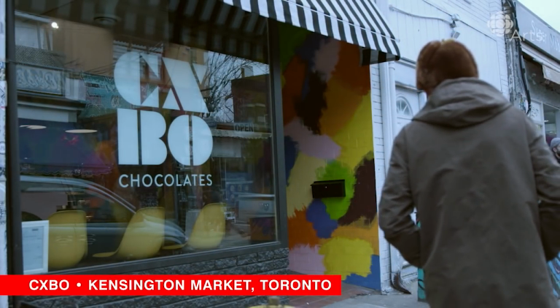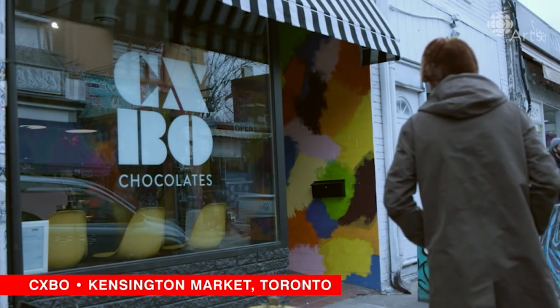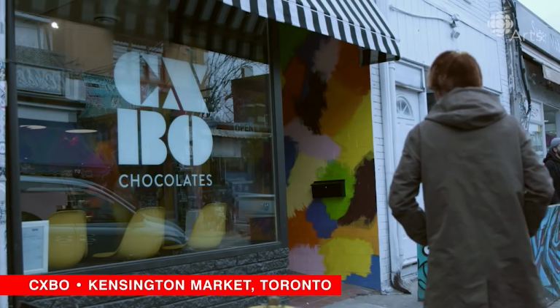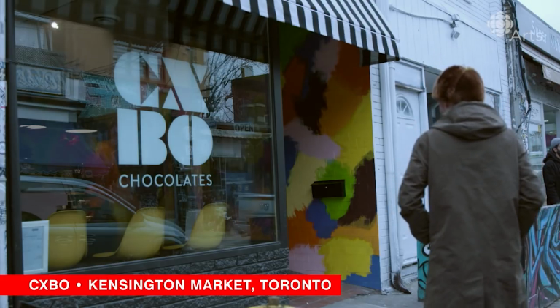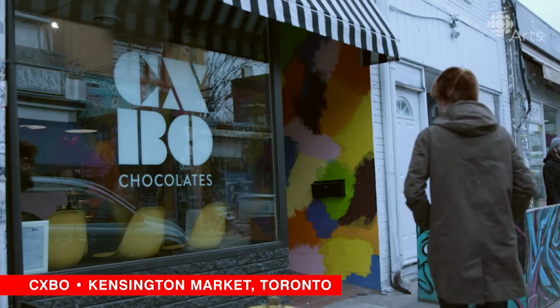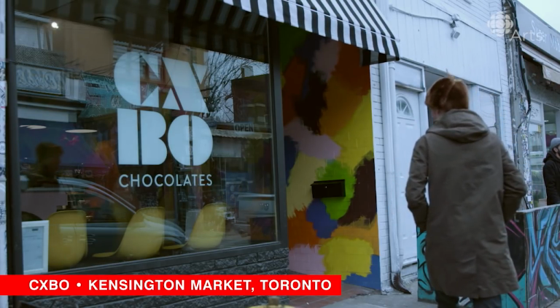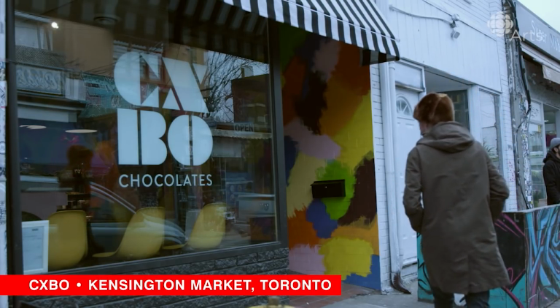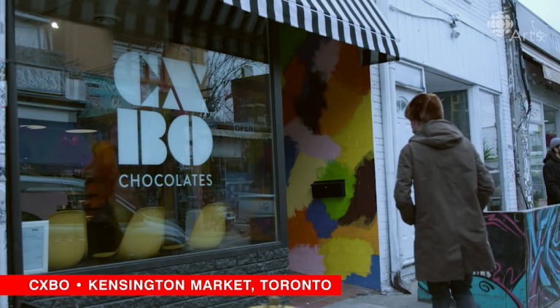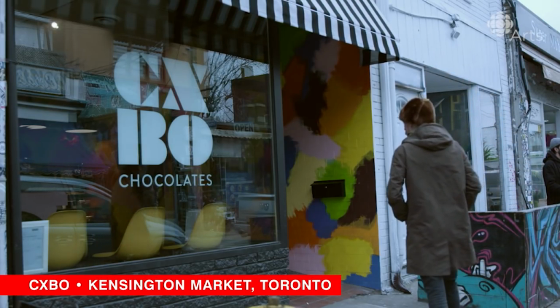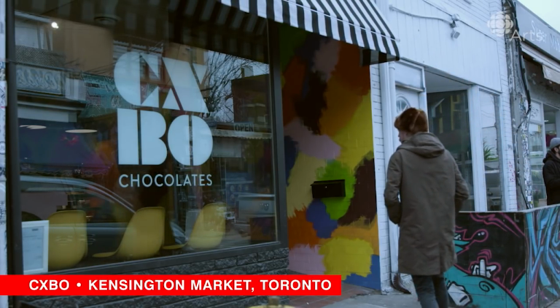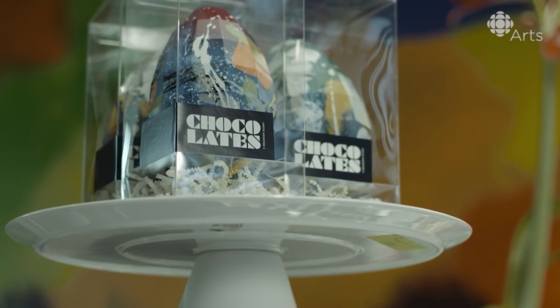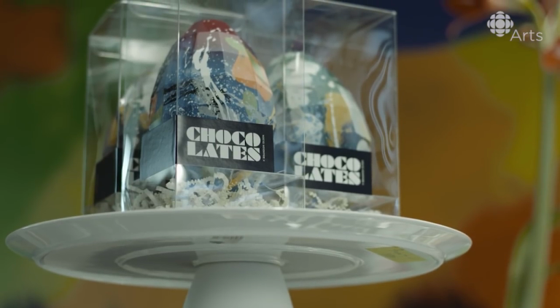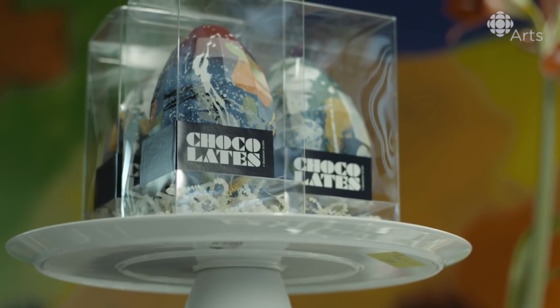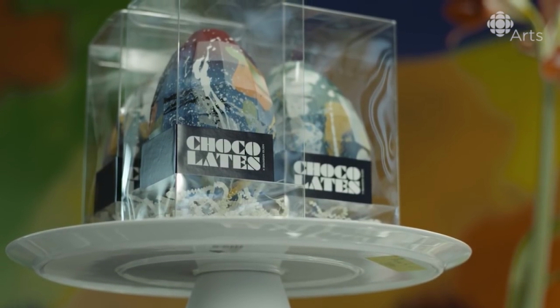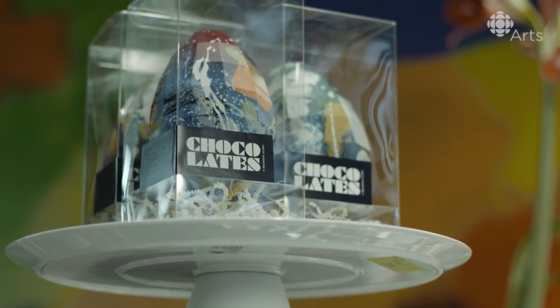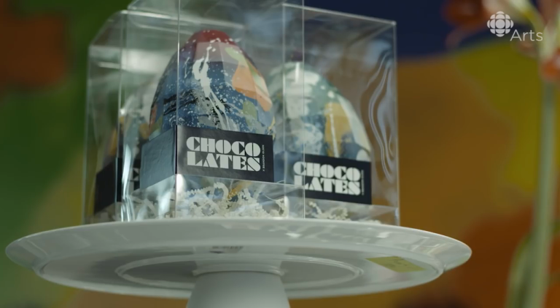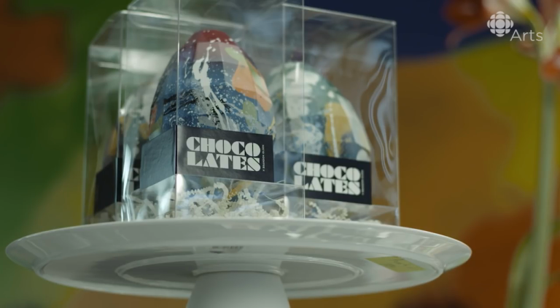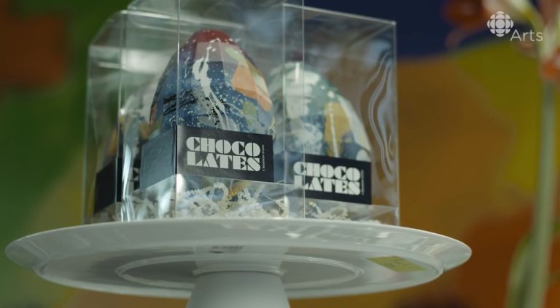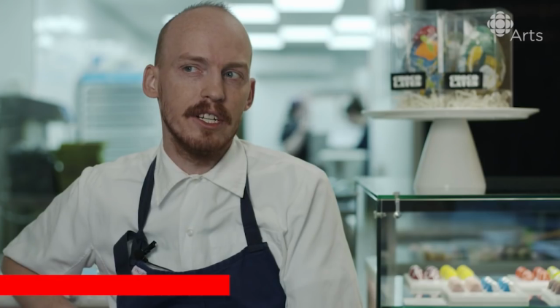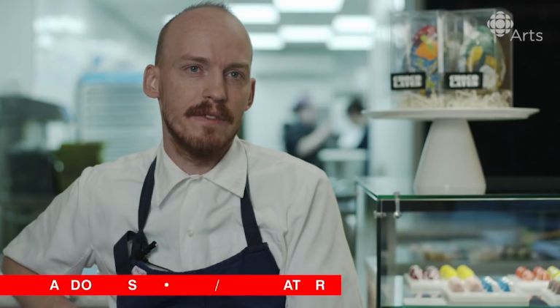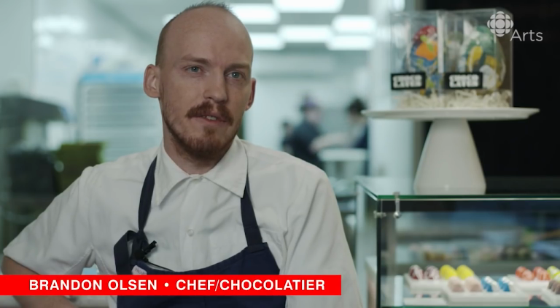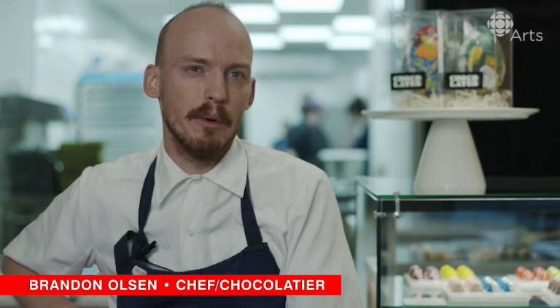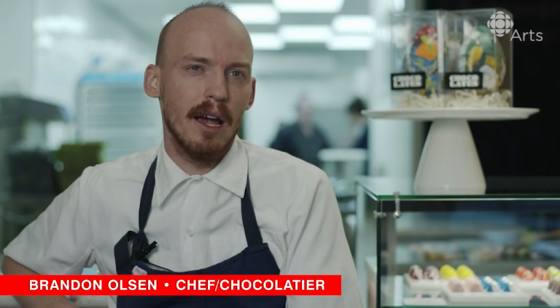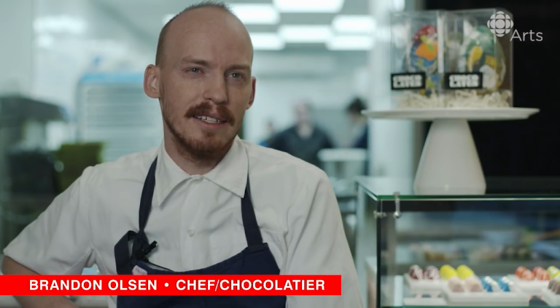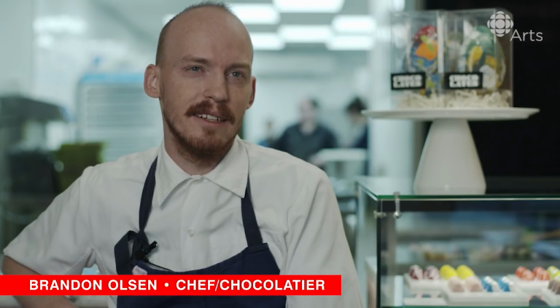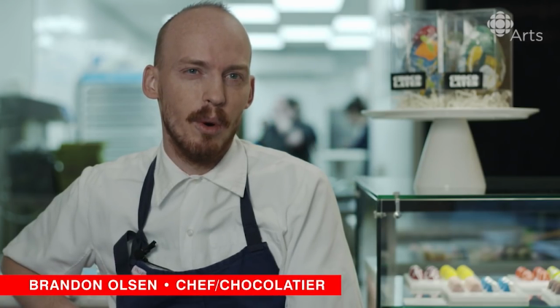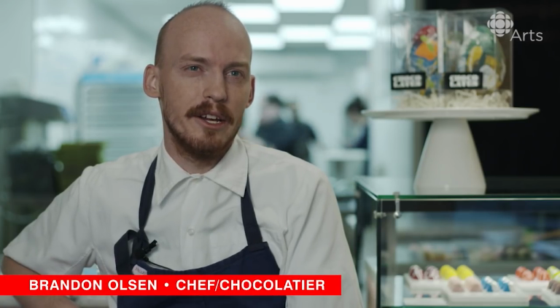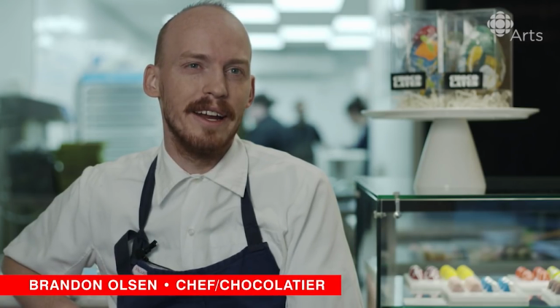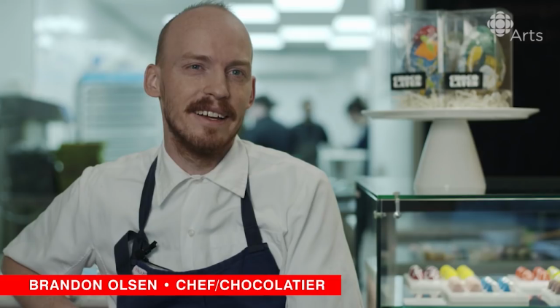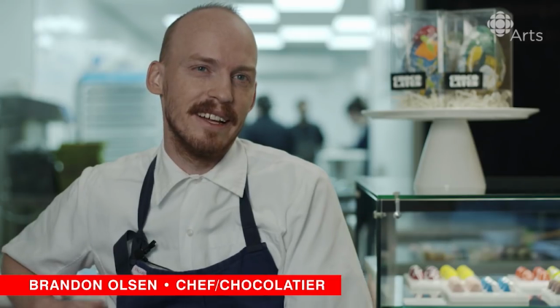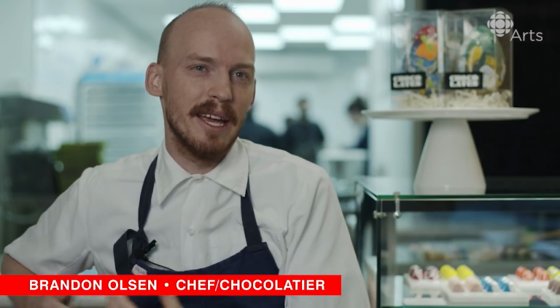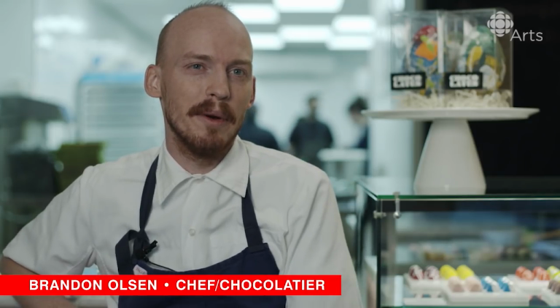Today we will be making the Ziggy Stardust Disco Egg. I envisioned if David Bowie was high on acid, what would he create? And that's what I came up with.